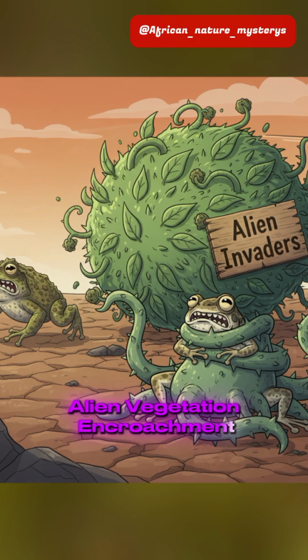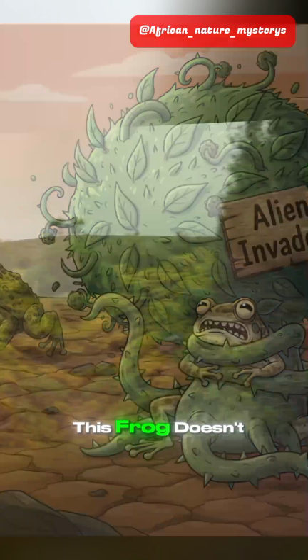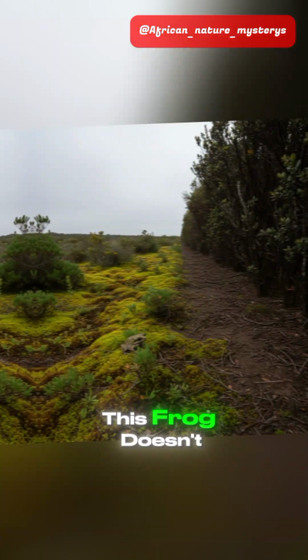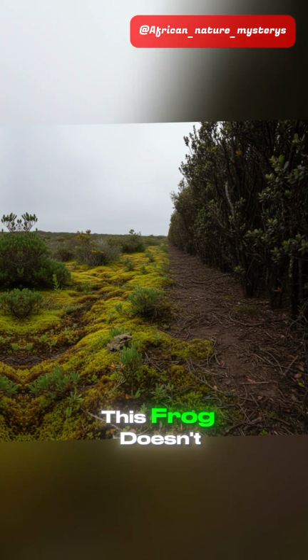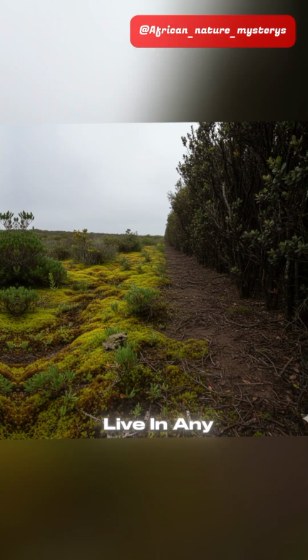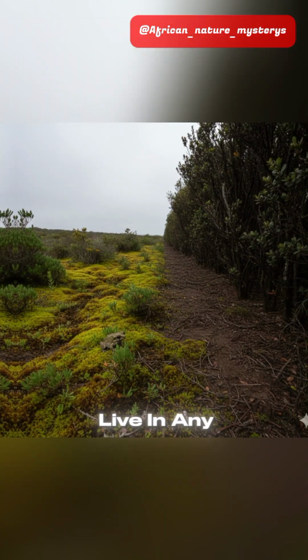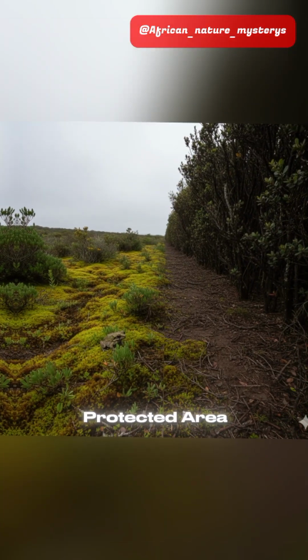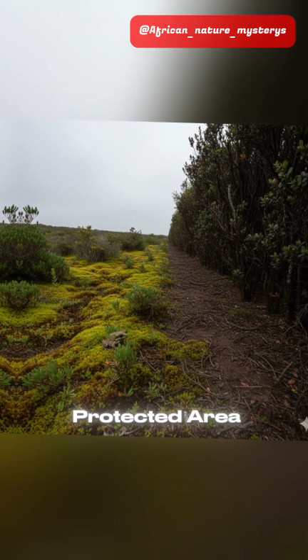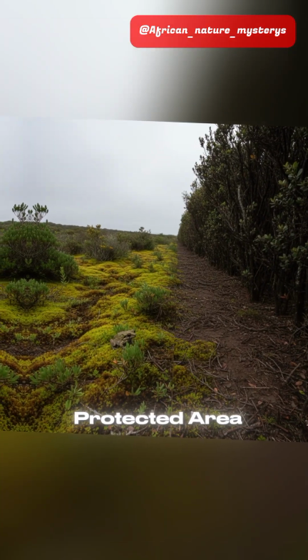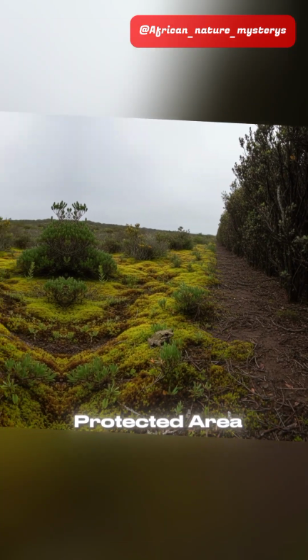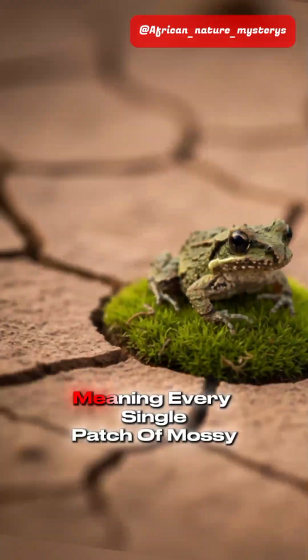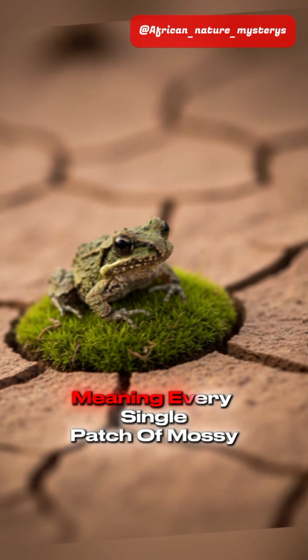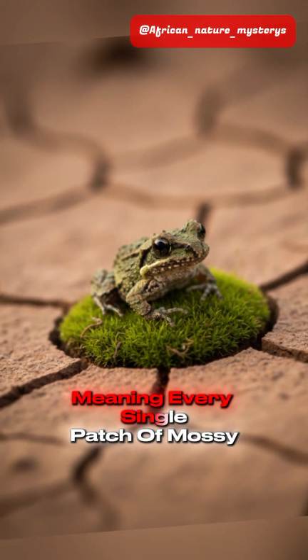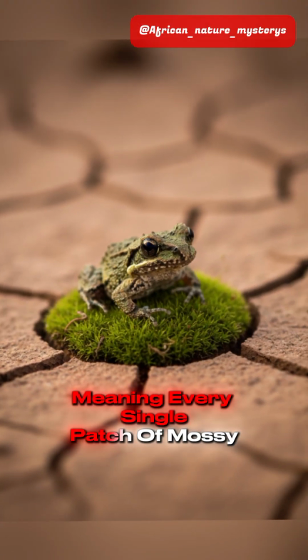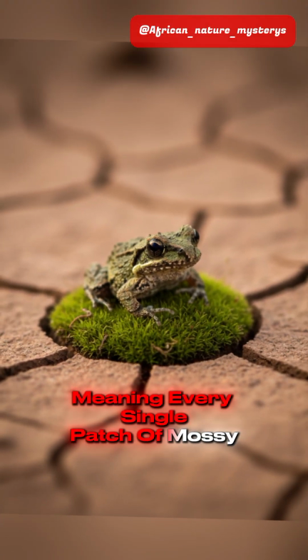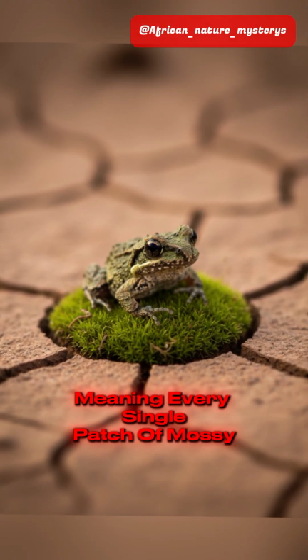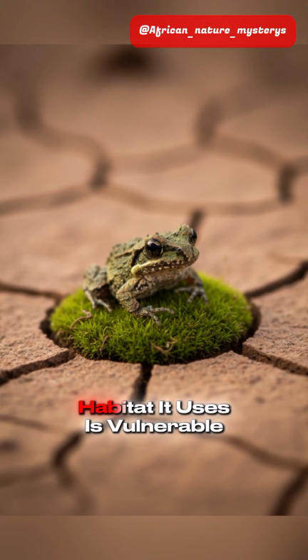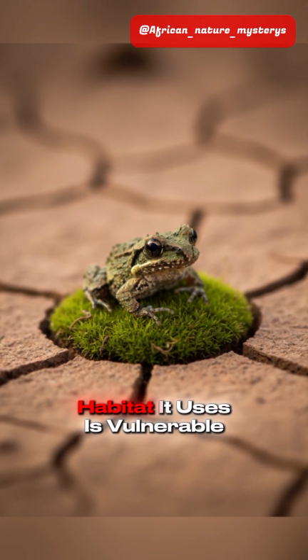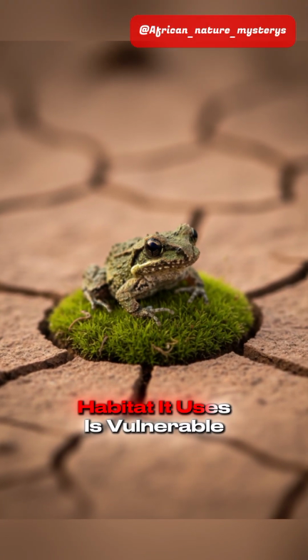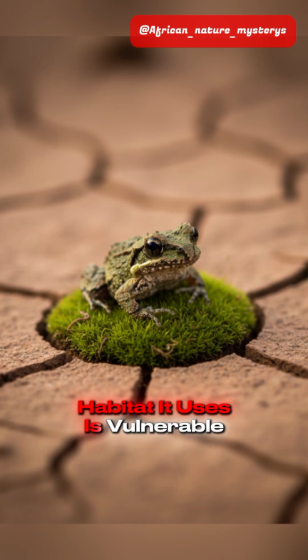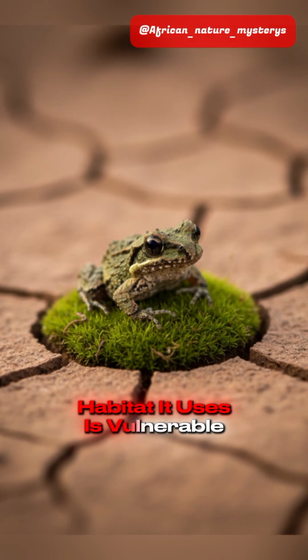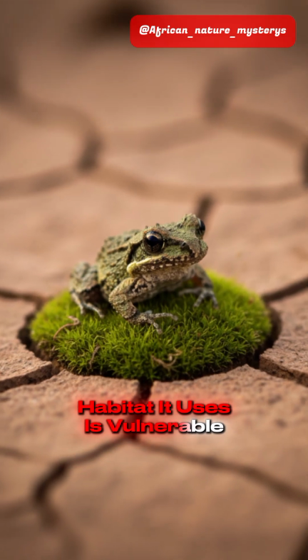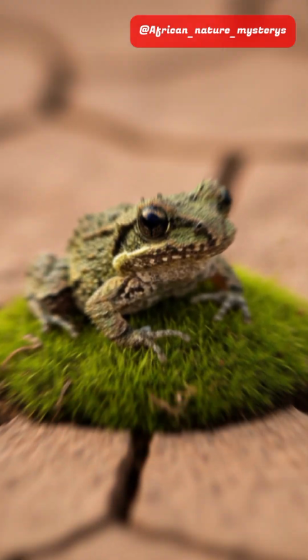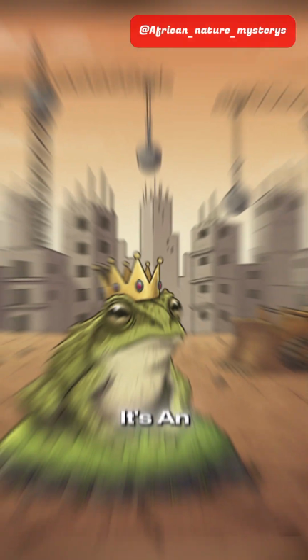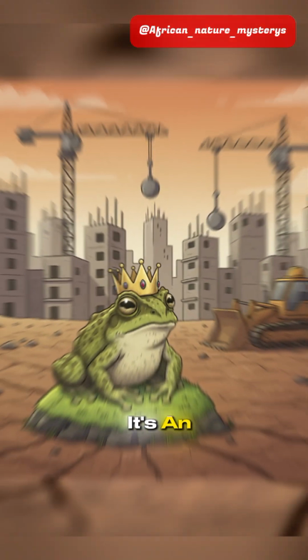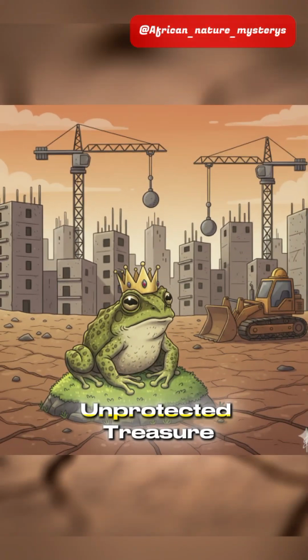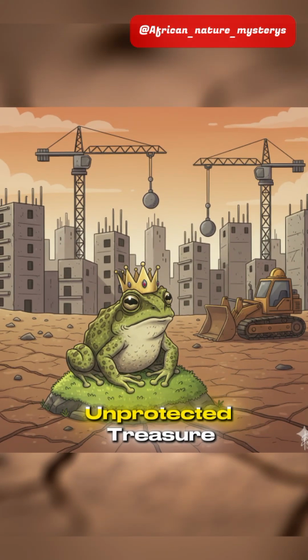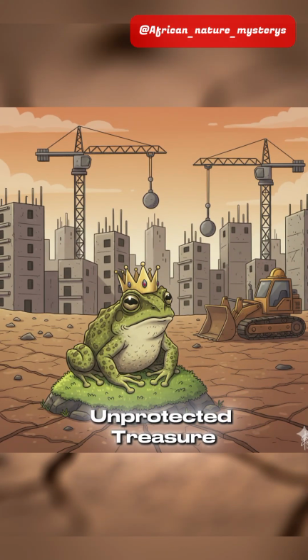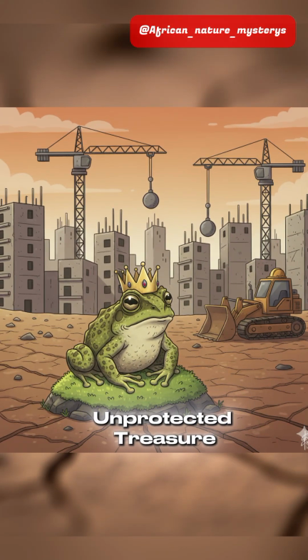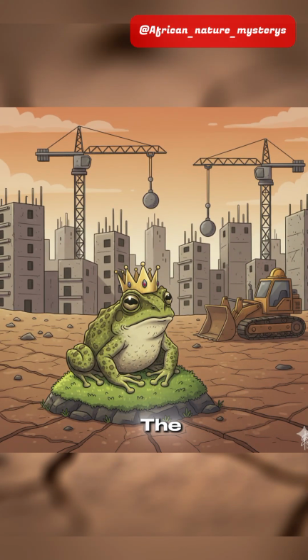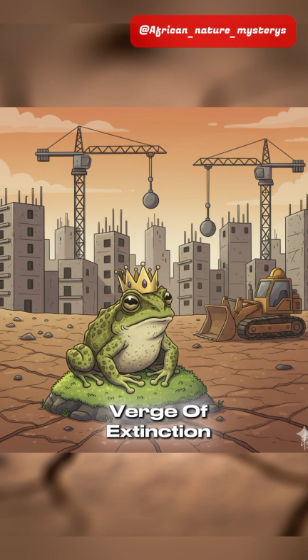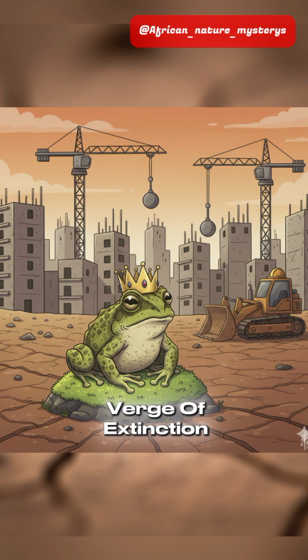This frog doesn't live in any protected area, meaning every single patch of mossy habitat it uses is vulnerable. It's an unprotected treasure on the verge of extinction.